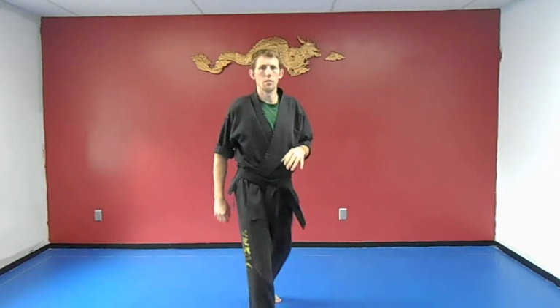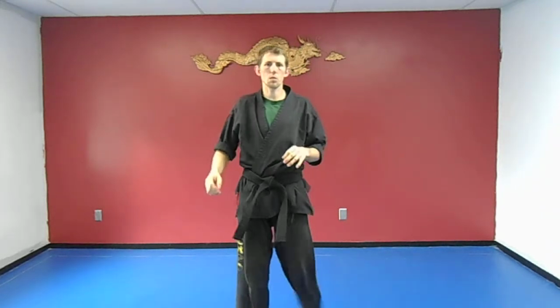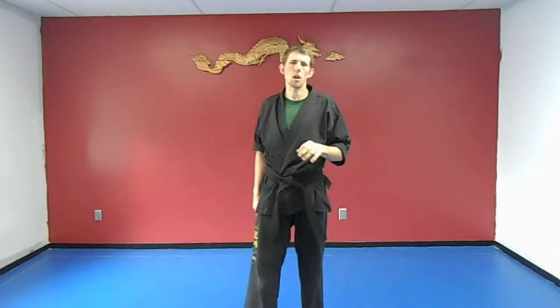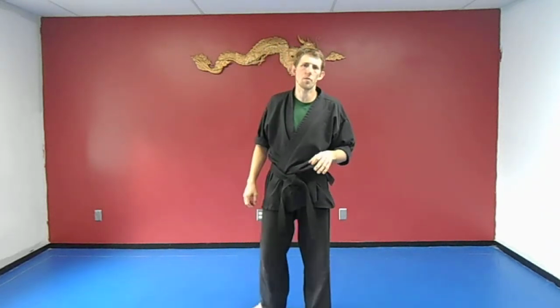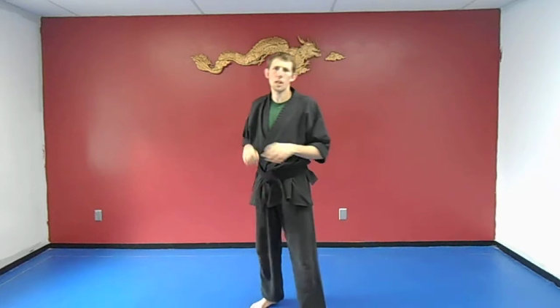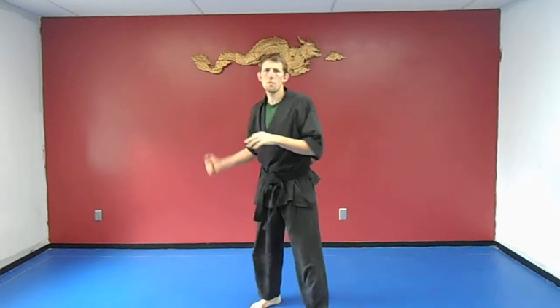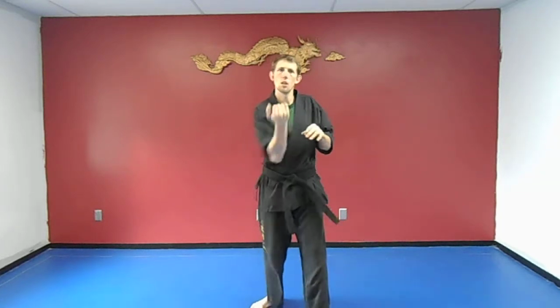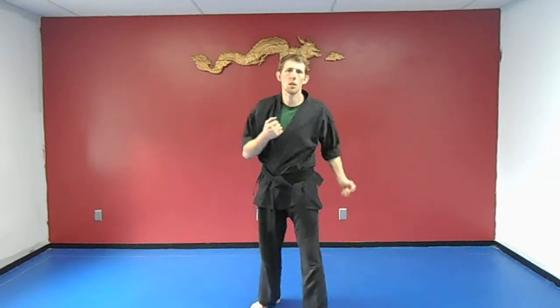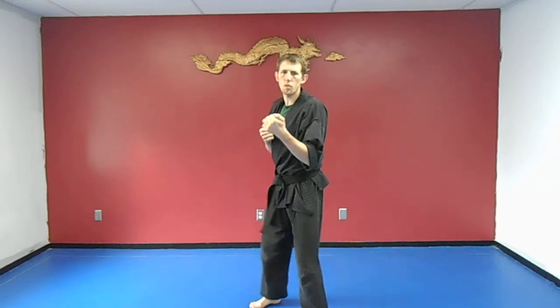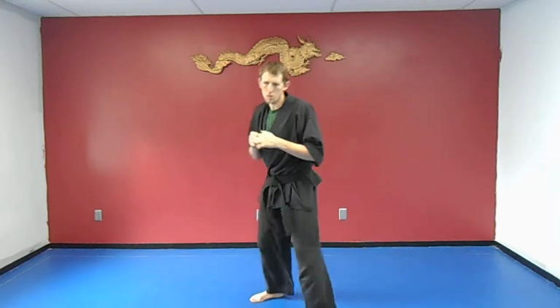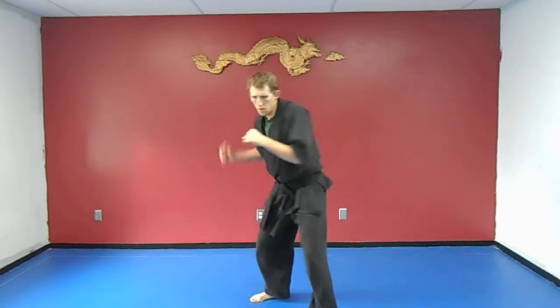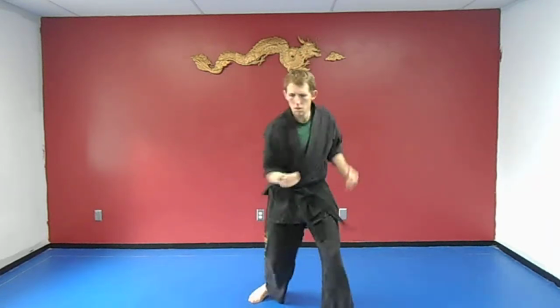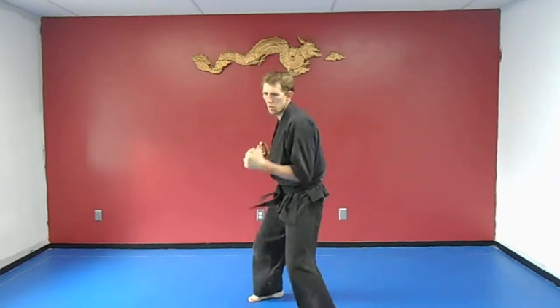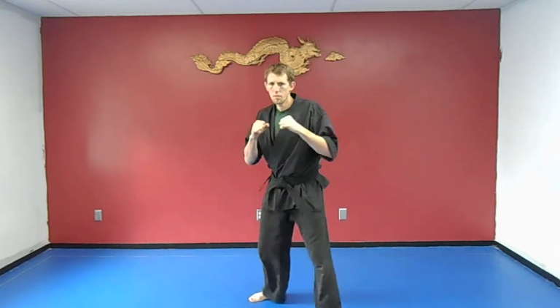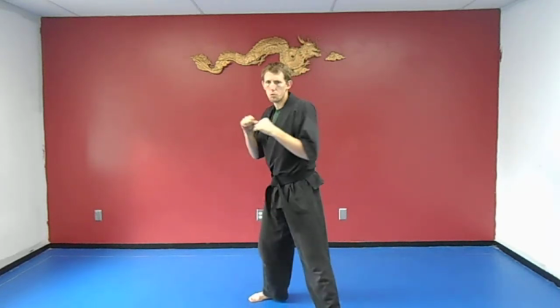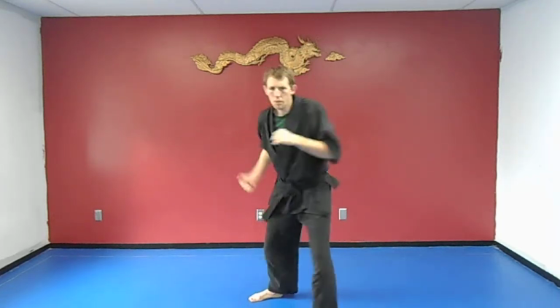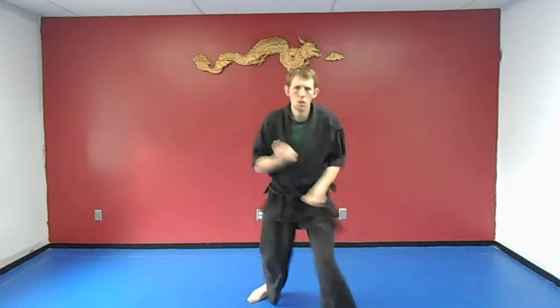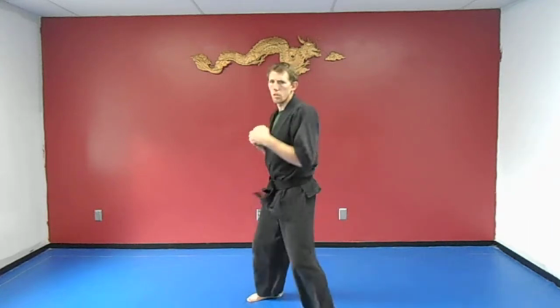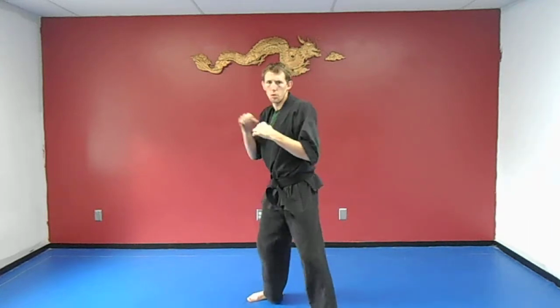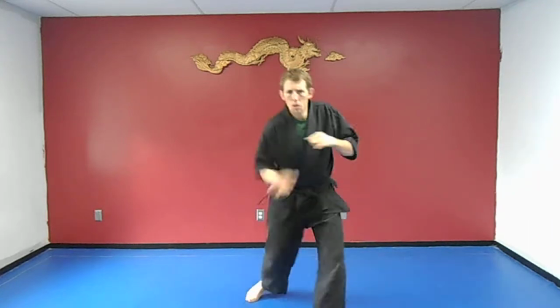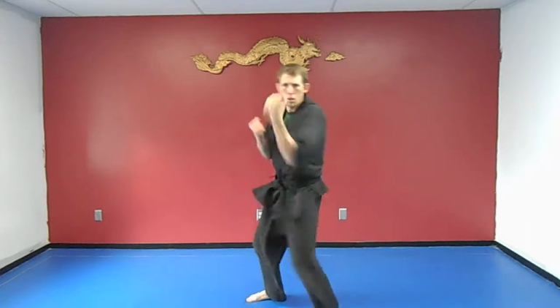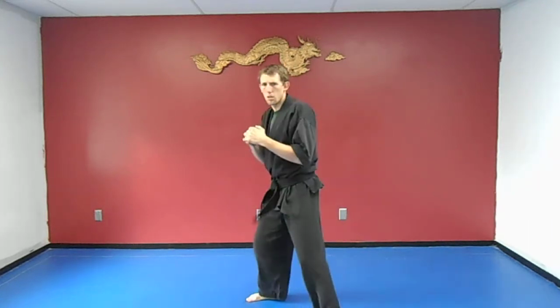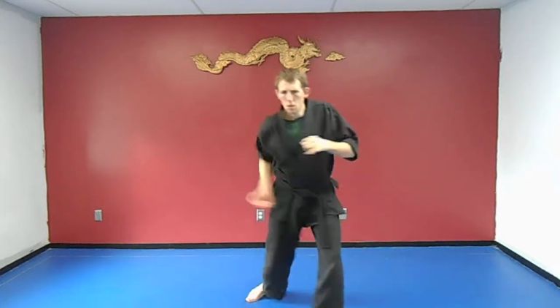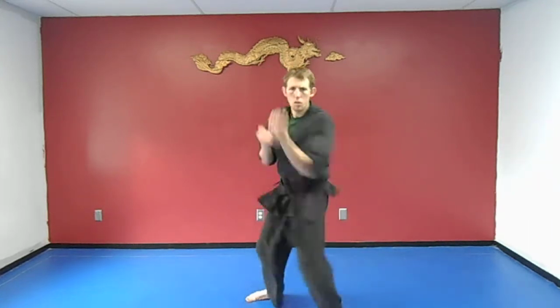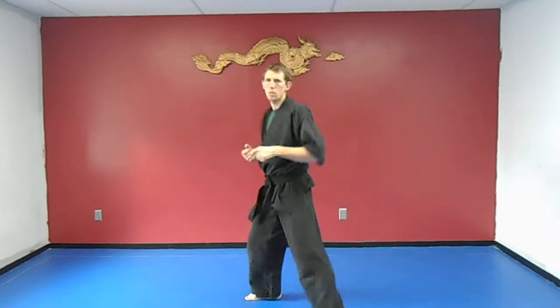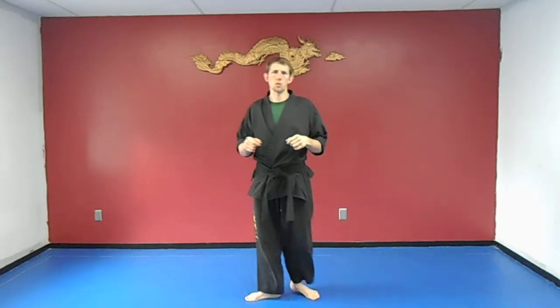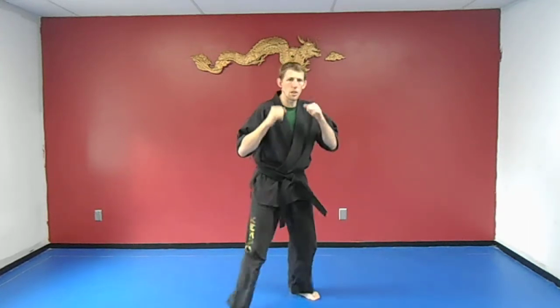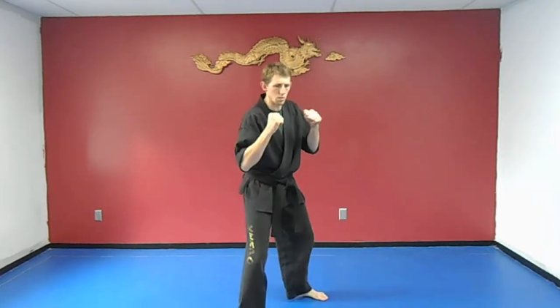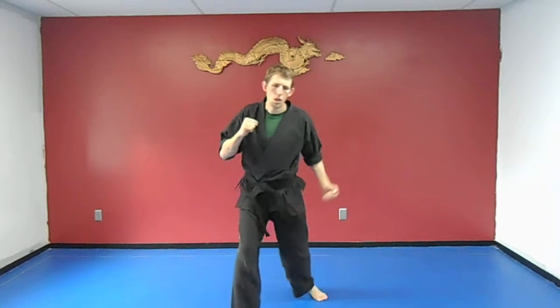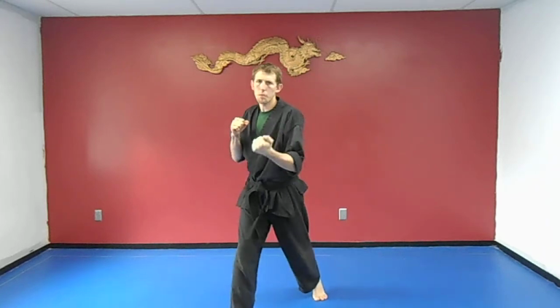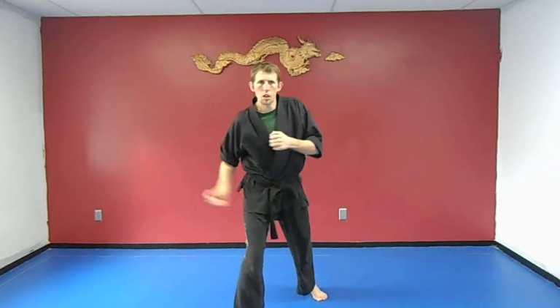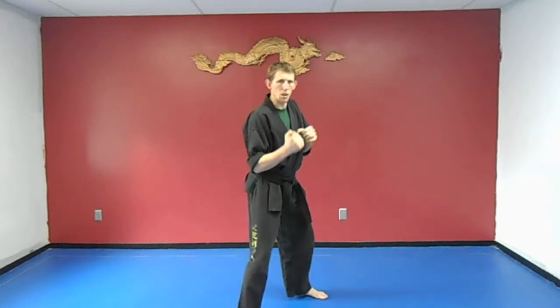Next we're going to do is an uppercut from the back arm, then an uppercut from the front arm. That's one, two. Switch to the other side, same thing: uppercut, uppercut.